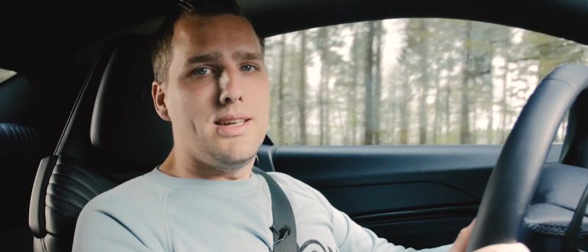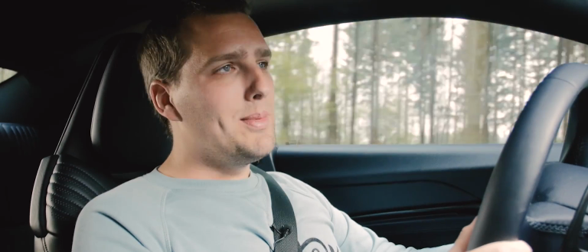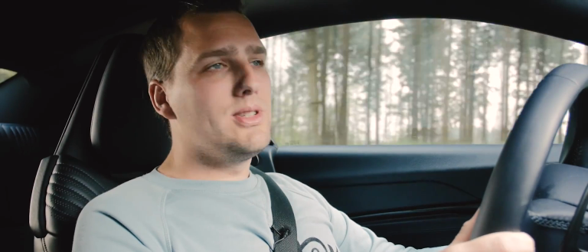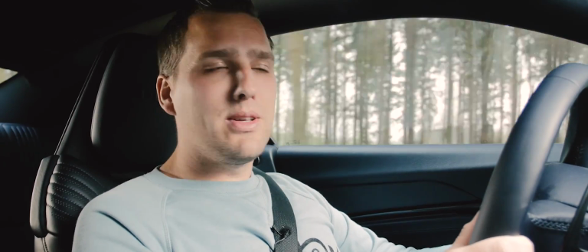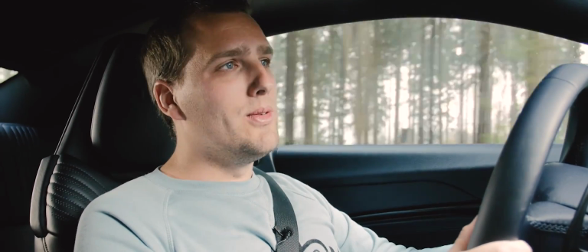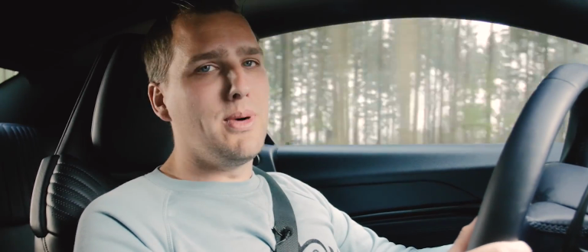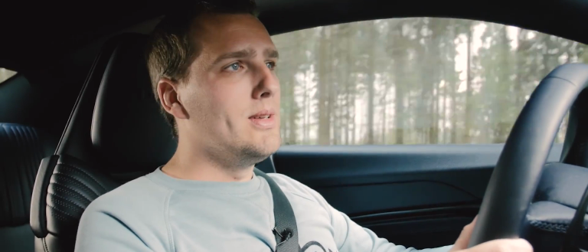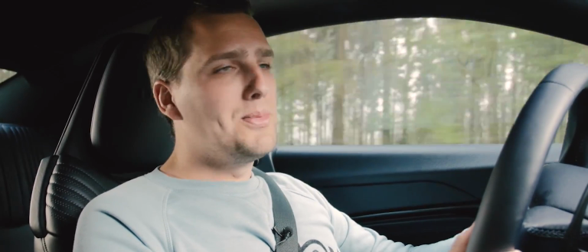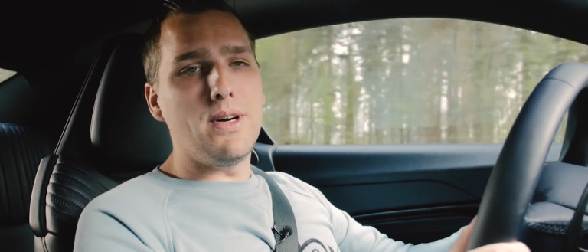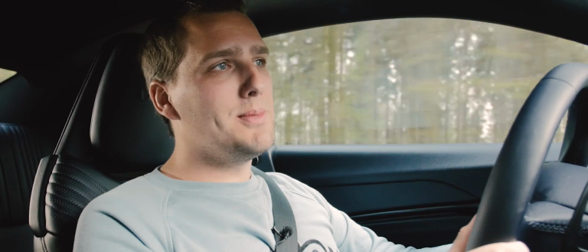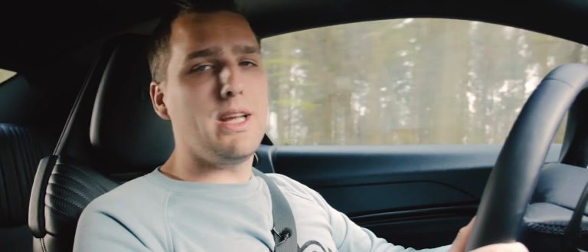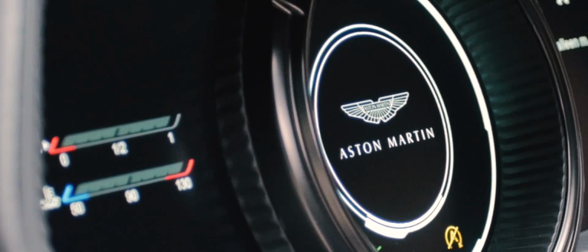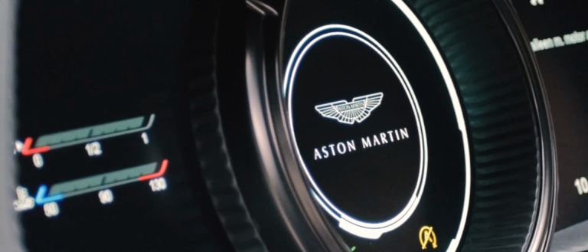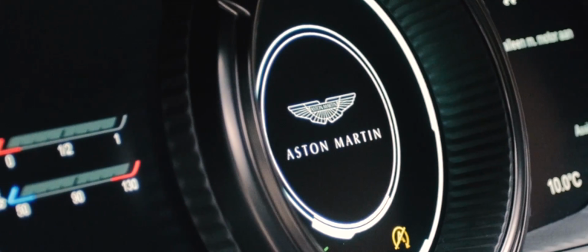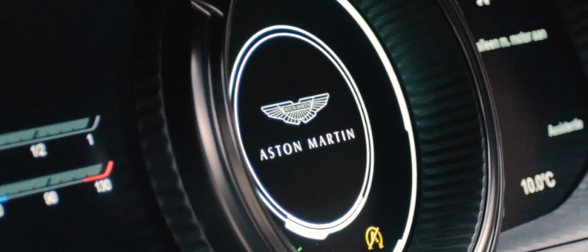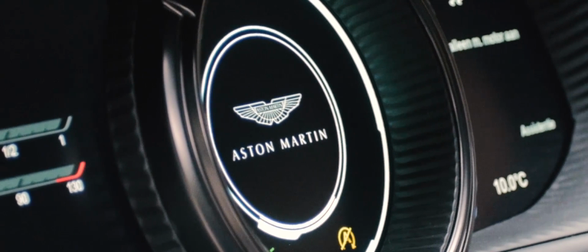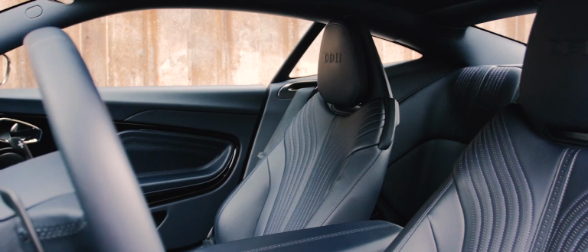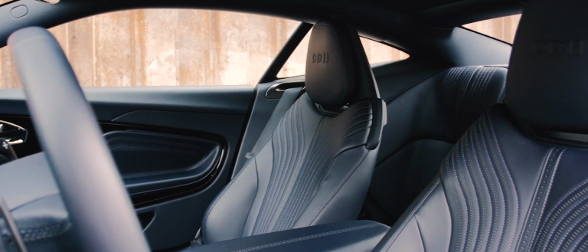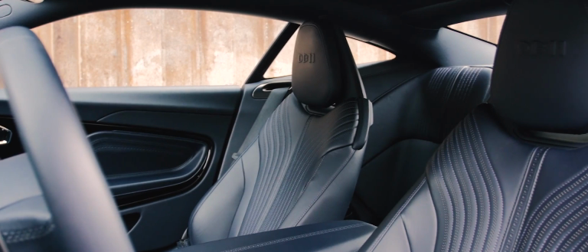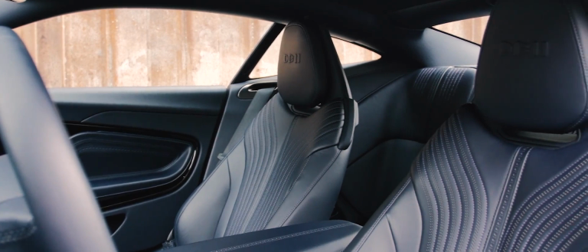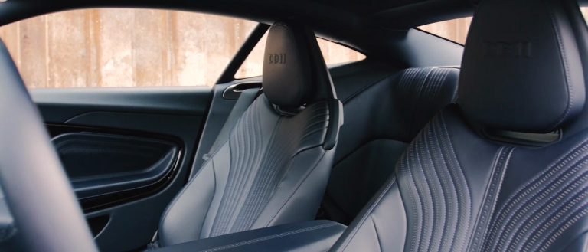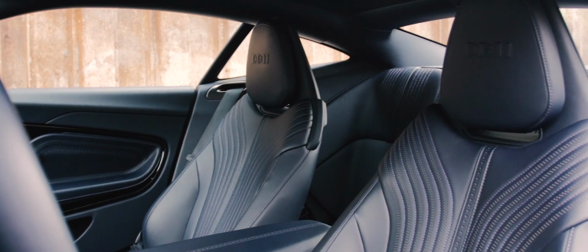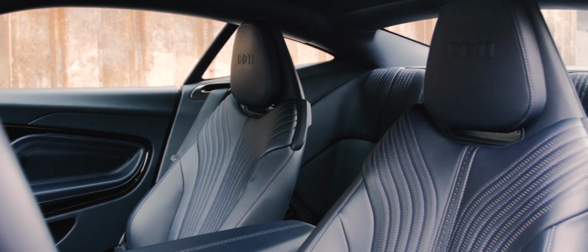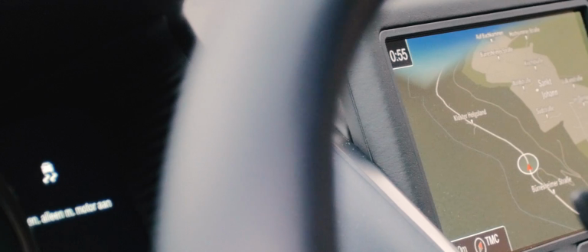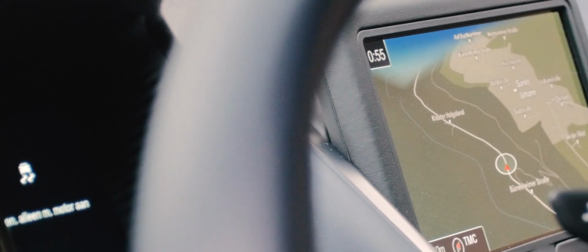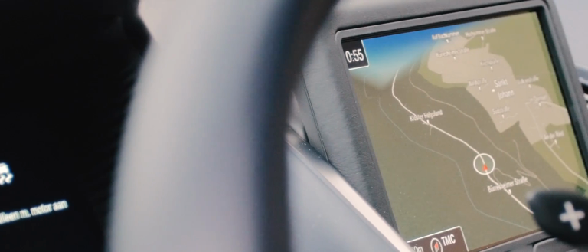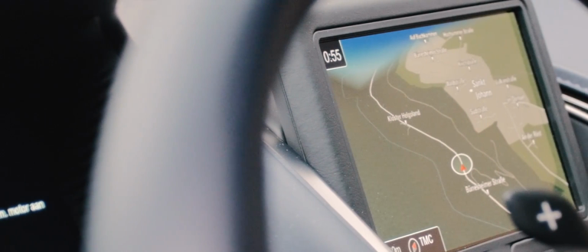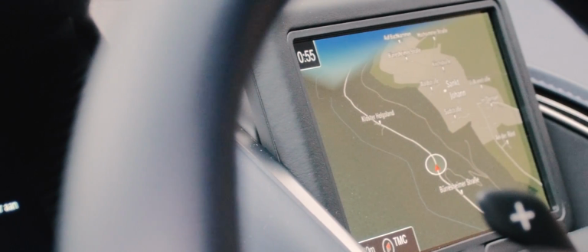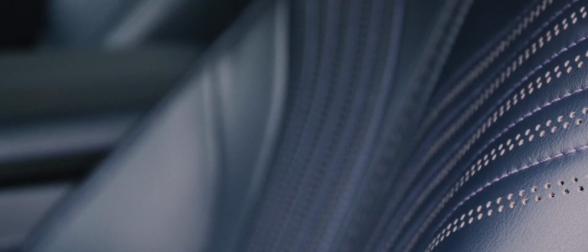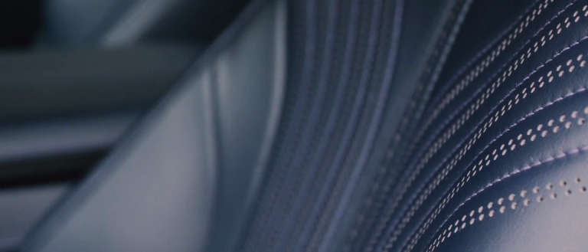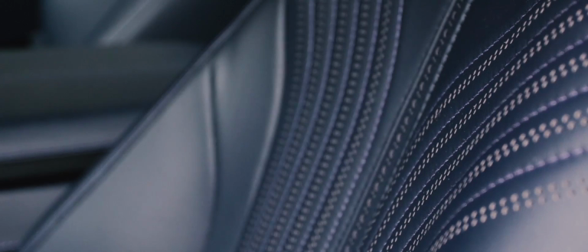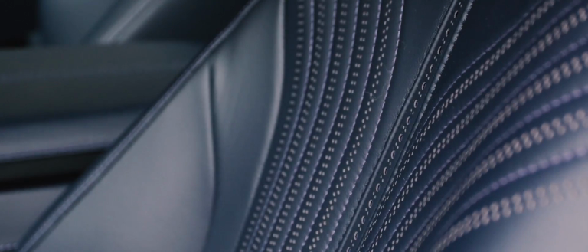De DB11 is het lang verwachte model van Aston Martin. Op de V8 Vantage is inmiddels iedereen uitgekeken en ook de Vanquish dateert al van 2012. Gelukkig werd daar vorig jaar wel de gelimiteerde Zagato aan toegevoegd.